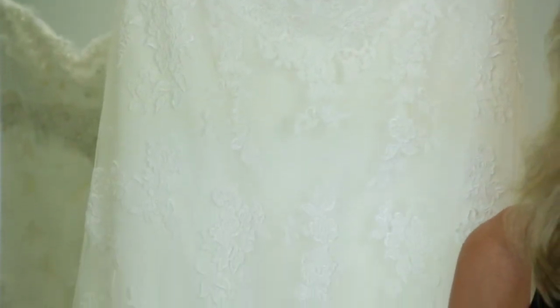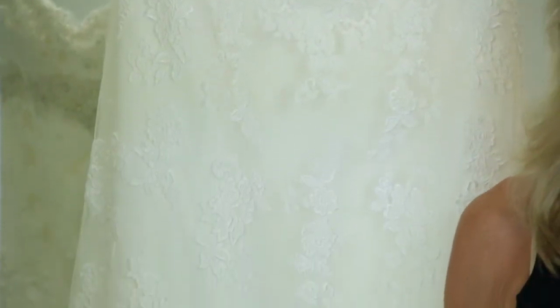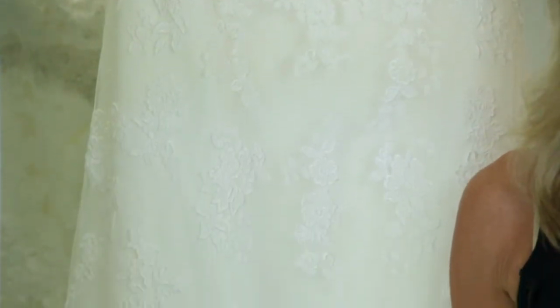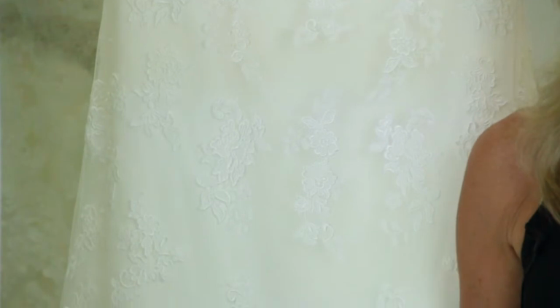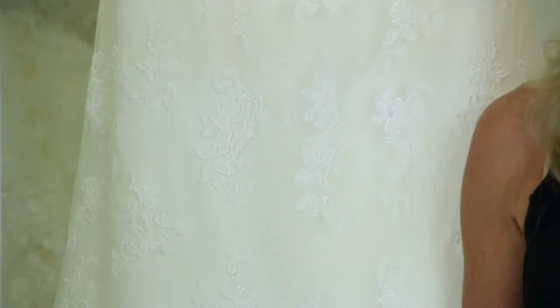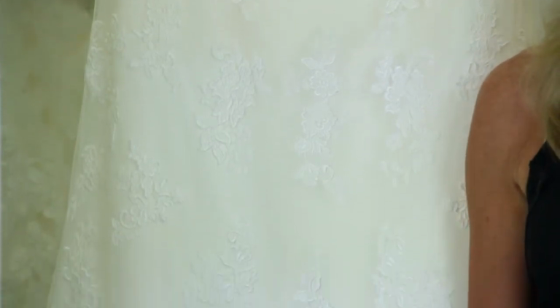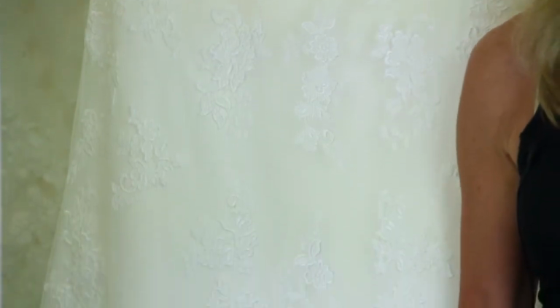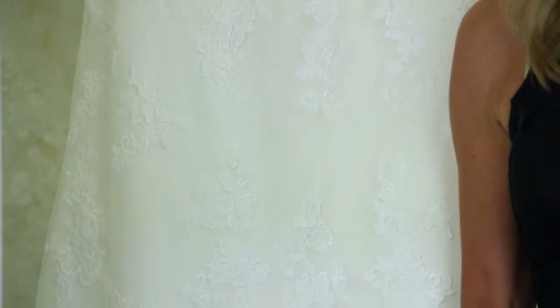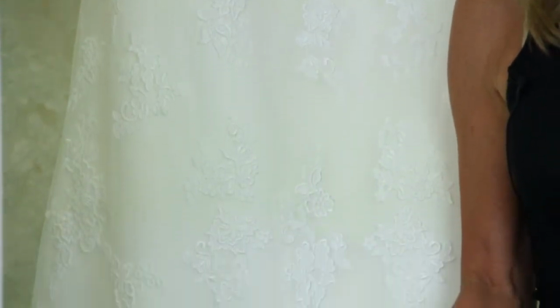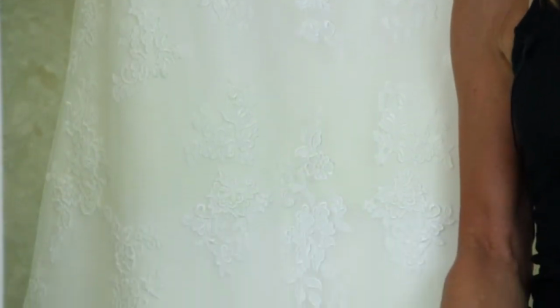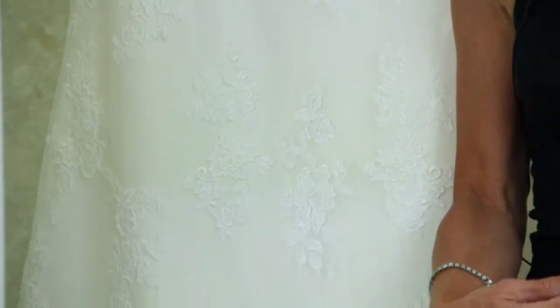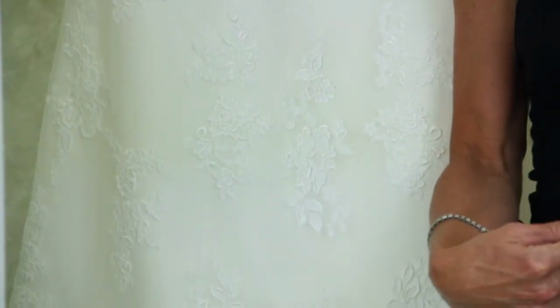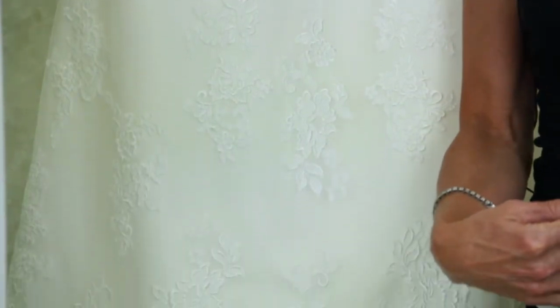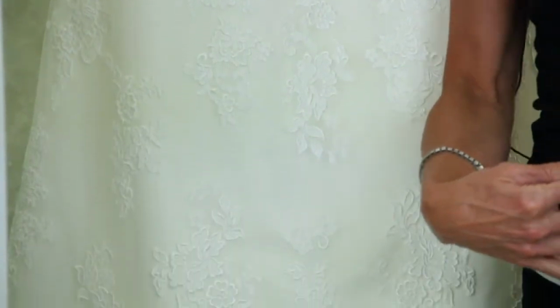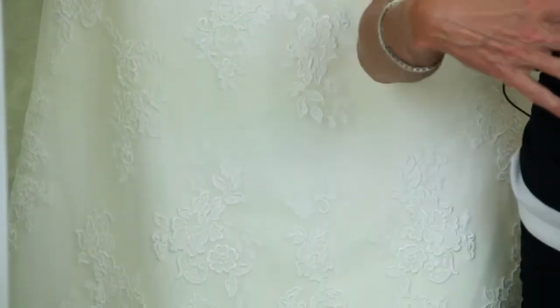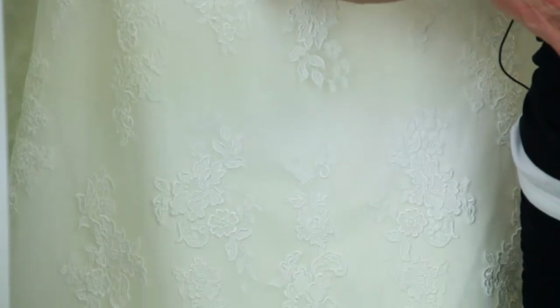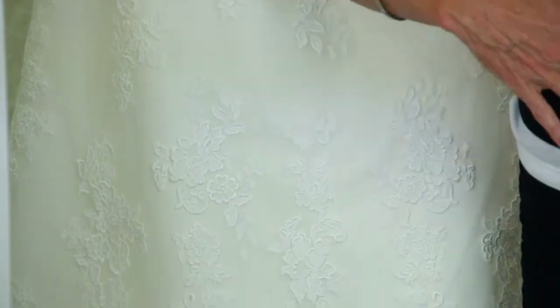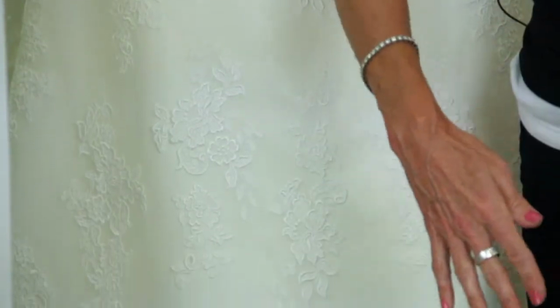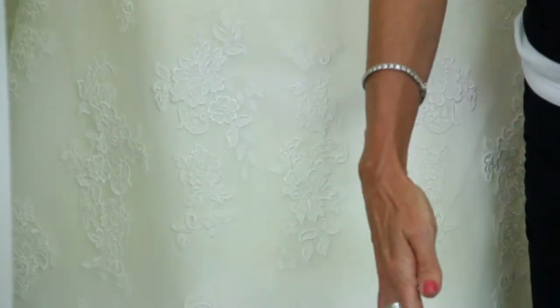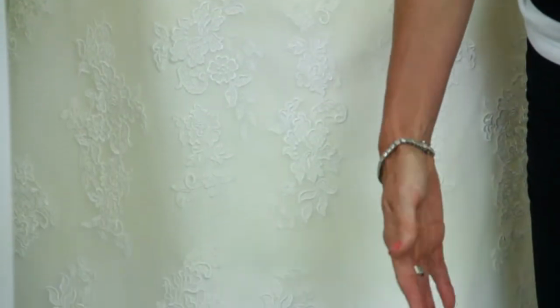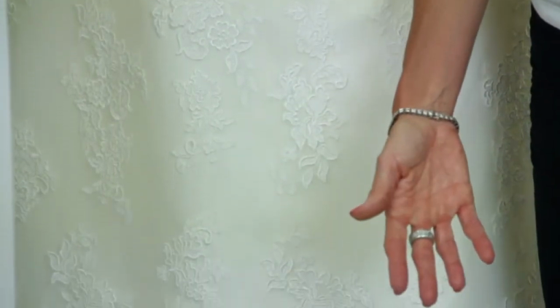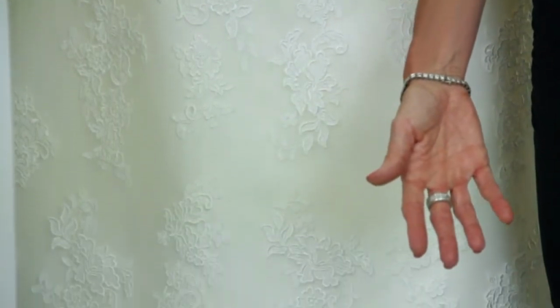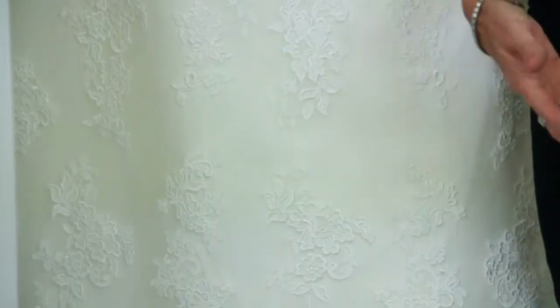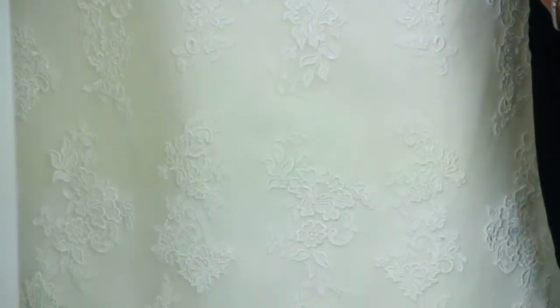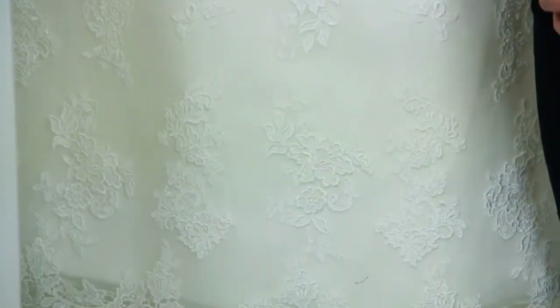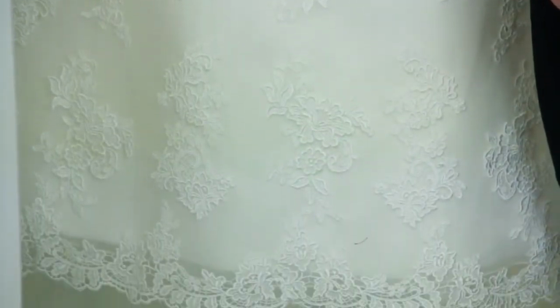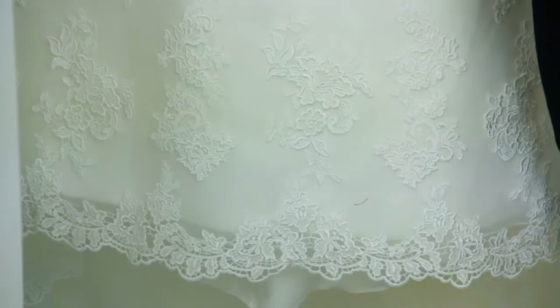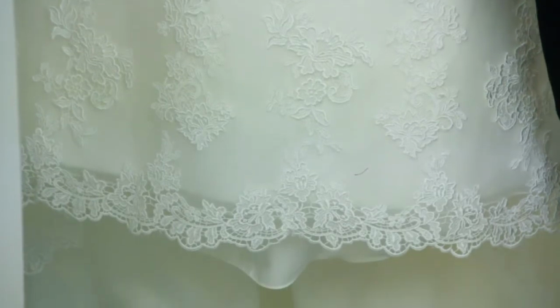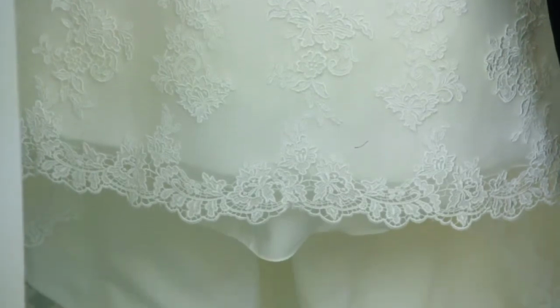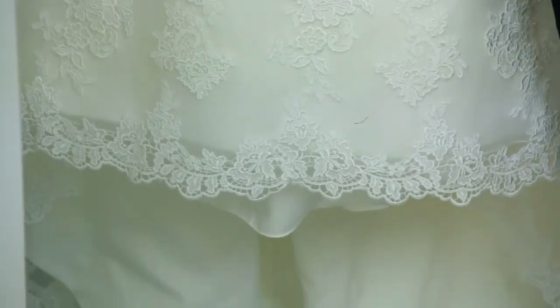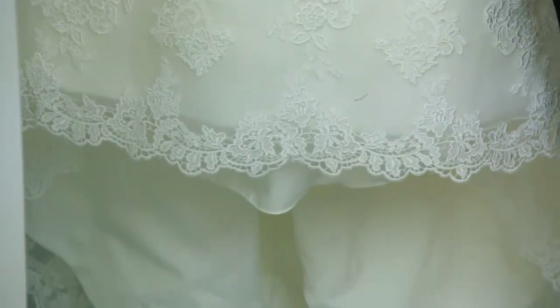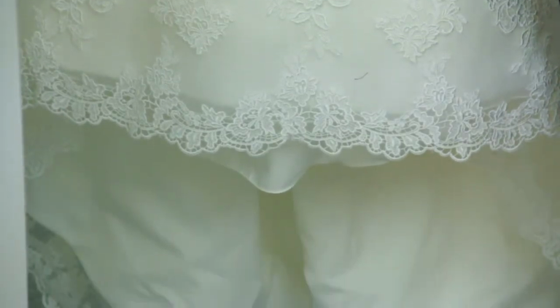In addition, it is an empire waist dress which is so nice because it hides a lot of figure flaws that you may have. Also, it's an A-line. There's not a lot of fabric in the skirt but just enough.